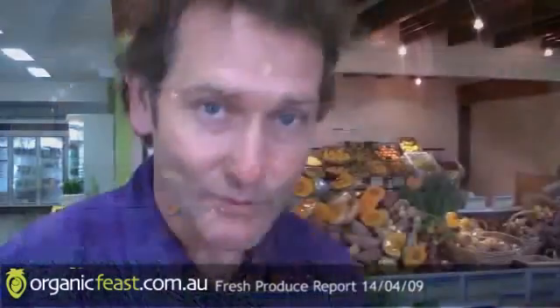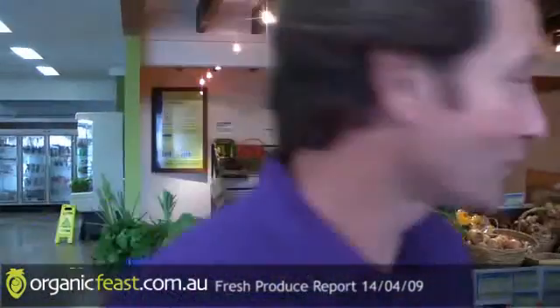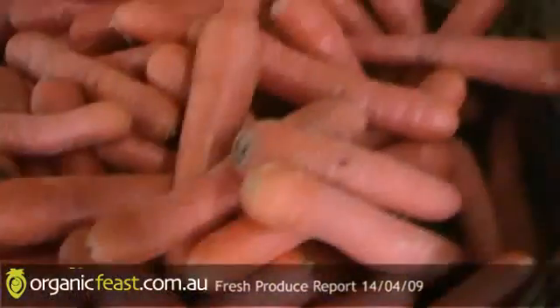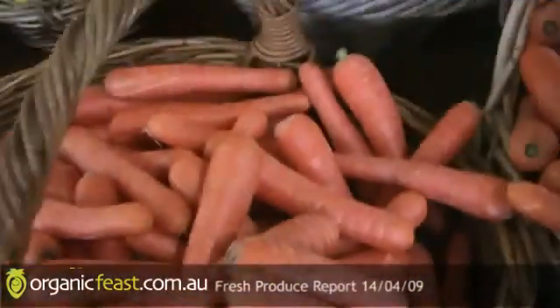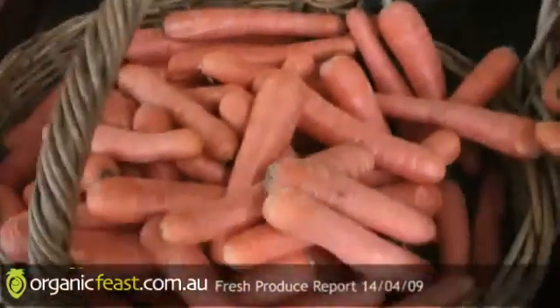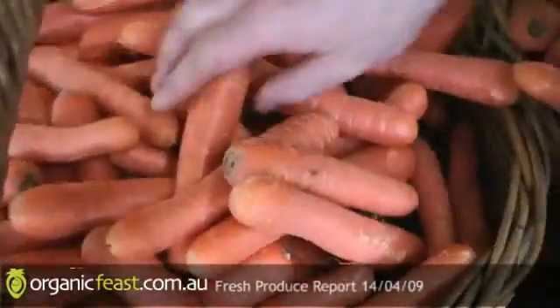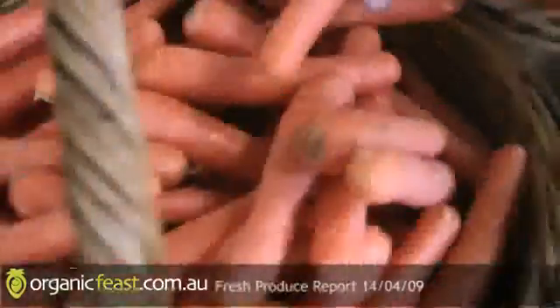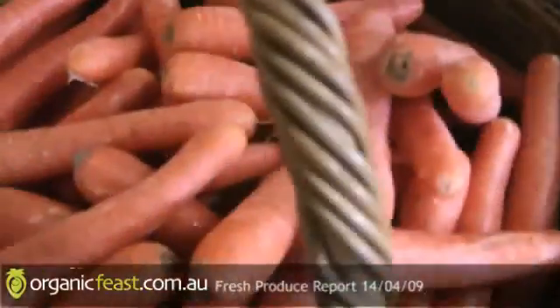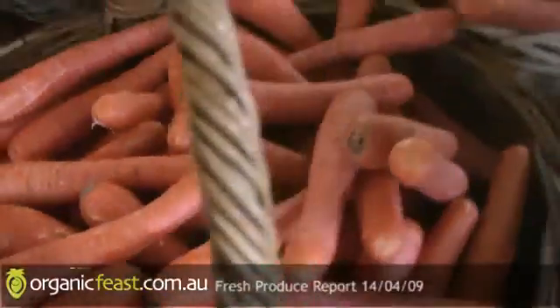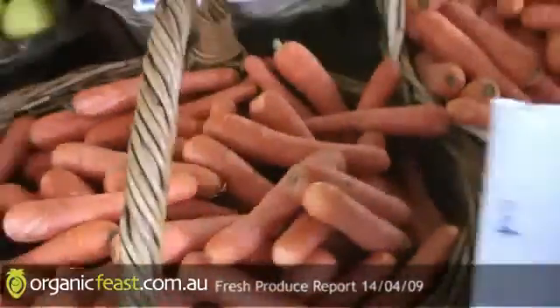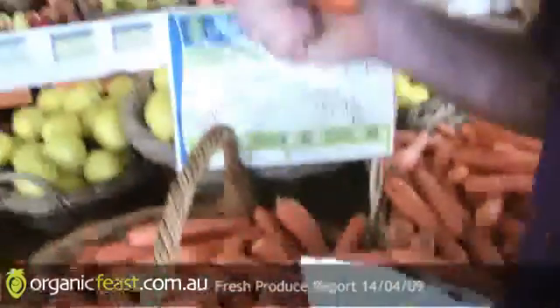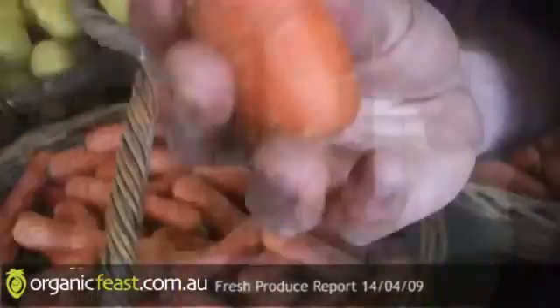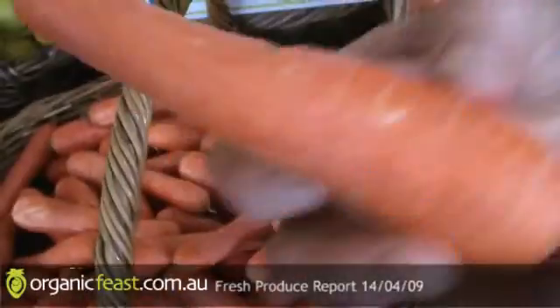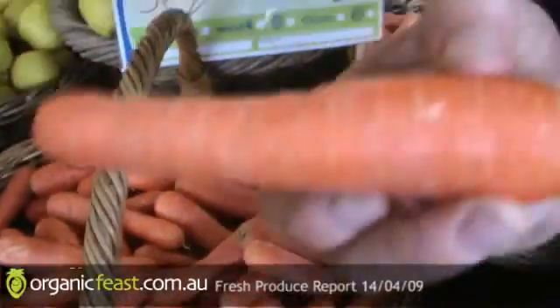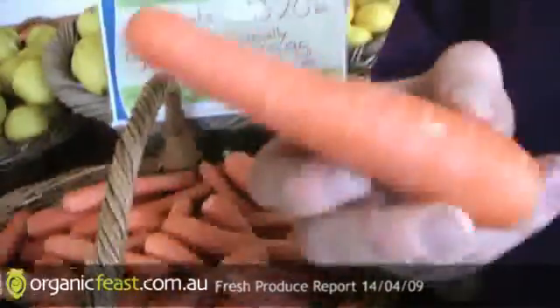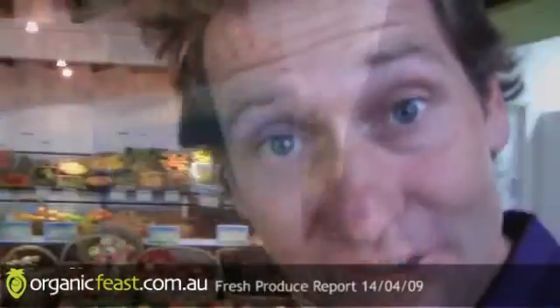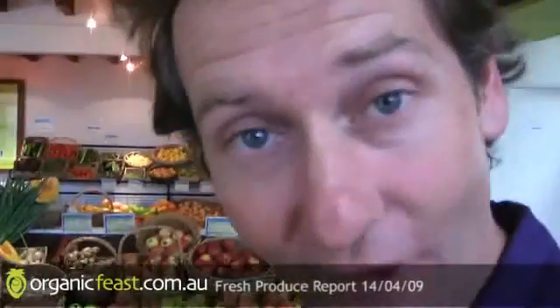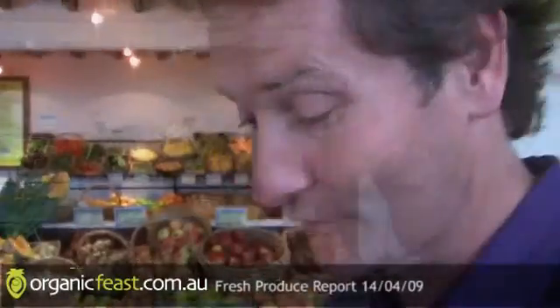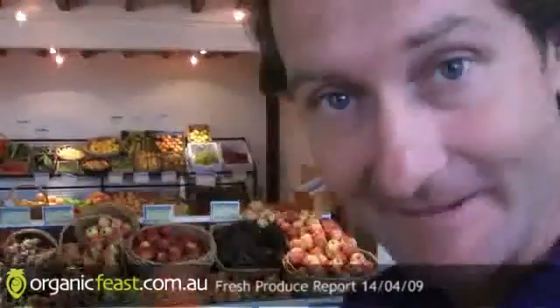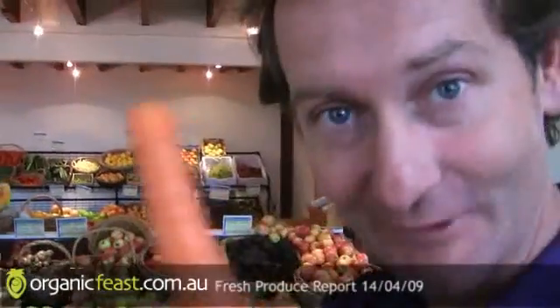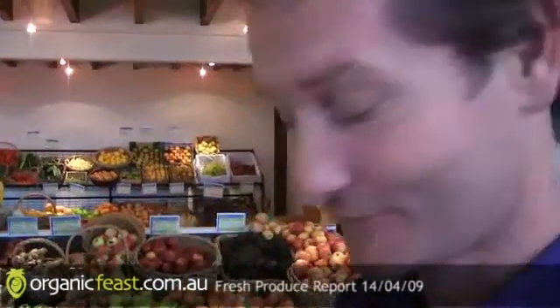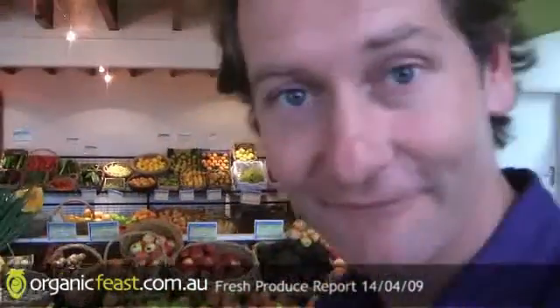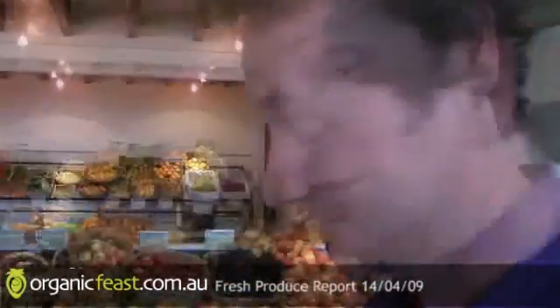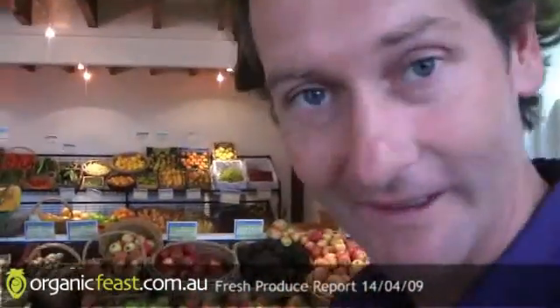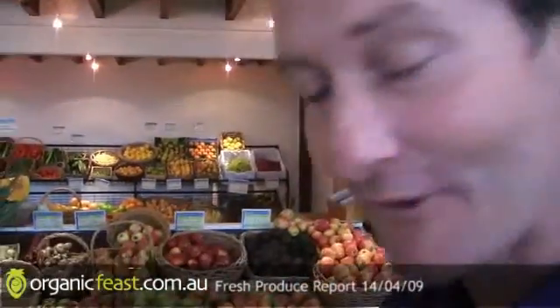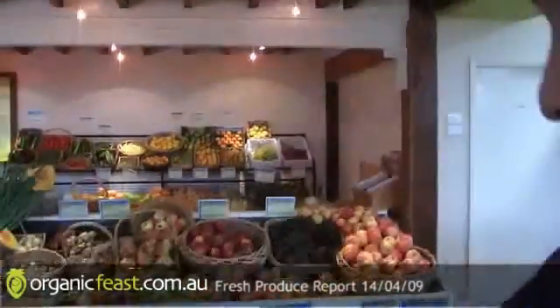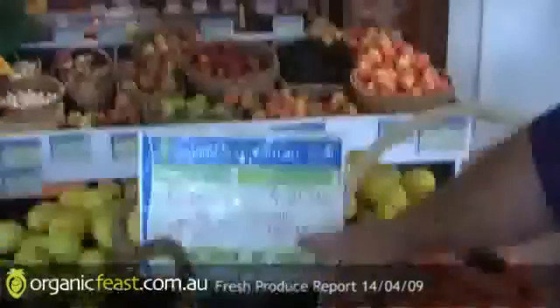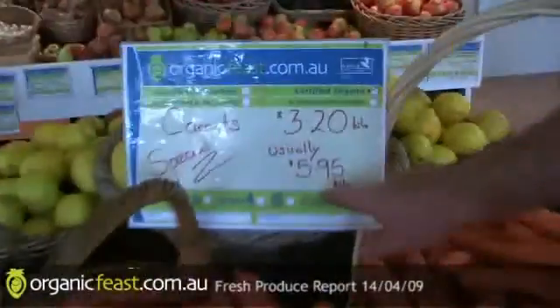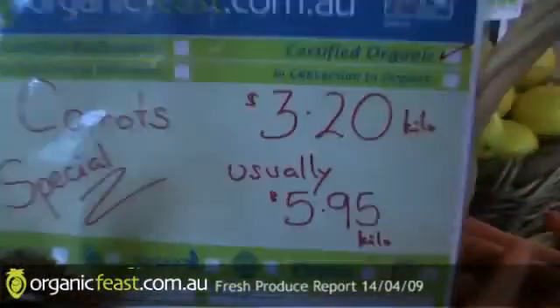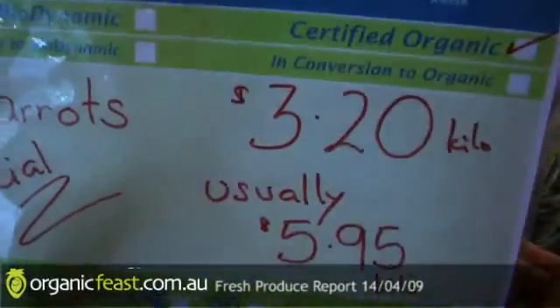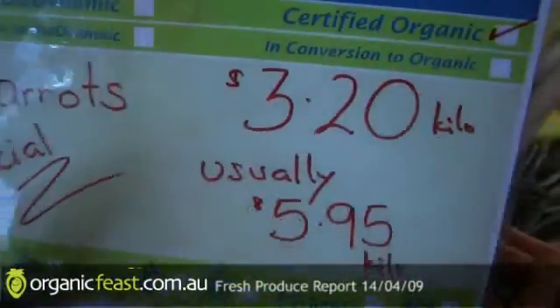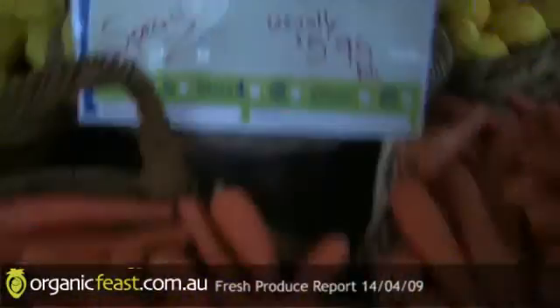This week's special: beautiful carrots. Now they've been outstanding lately - the colour, the sweetness. I actually eat these without putting anything on them, they're just good on their own. Isn't that good? They have flavour, you can enjoy them on their own. $3.20 a kilo, usually $5.95 - very good buy.